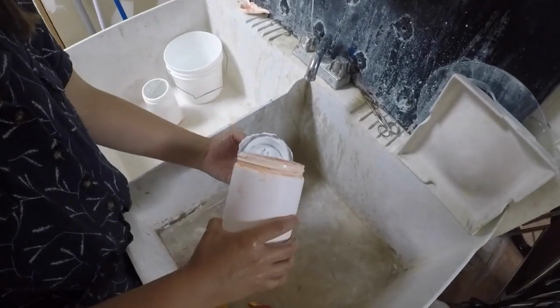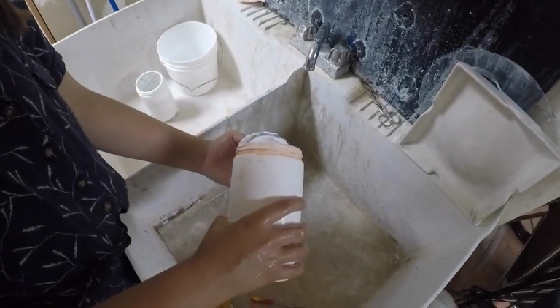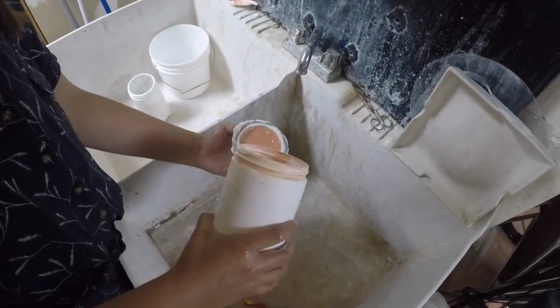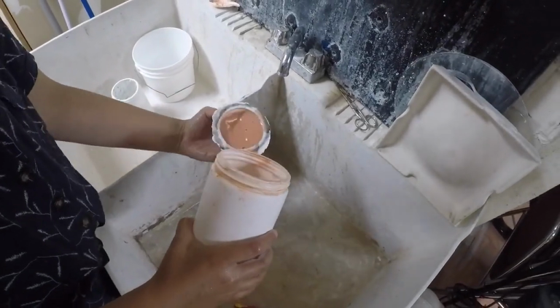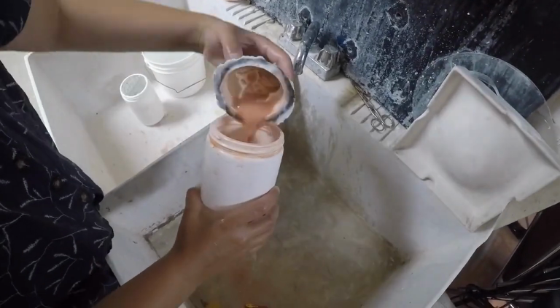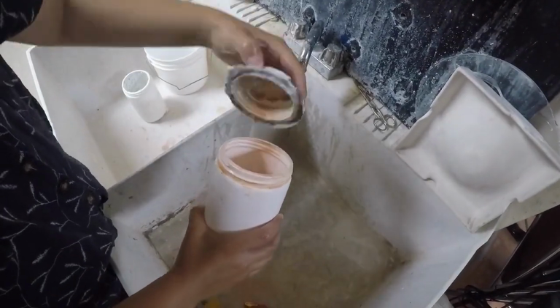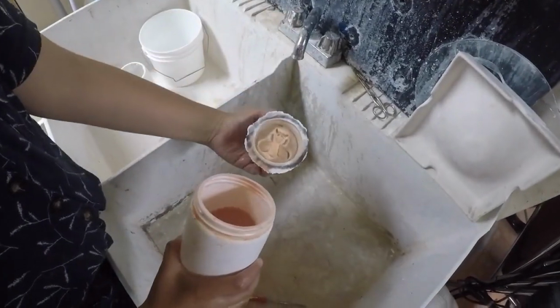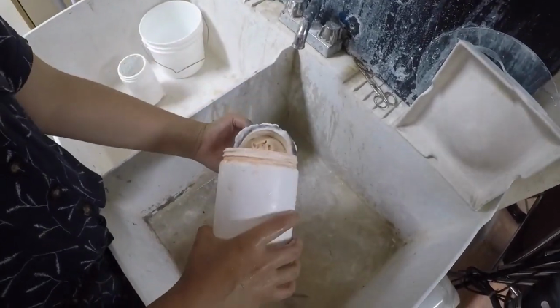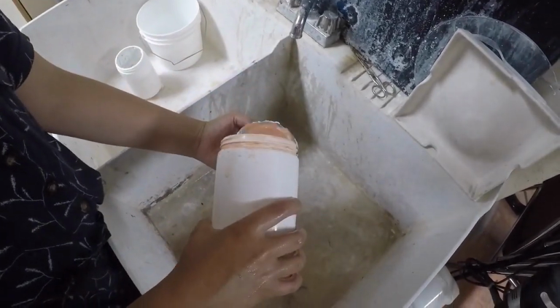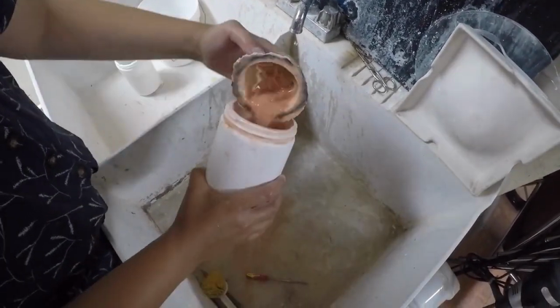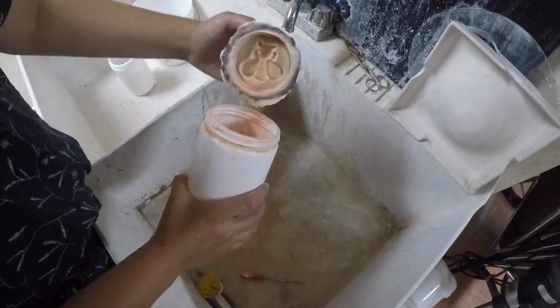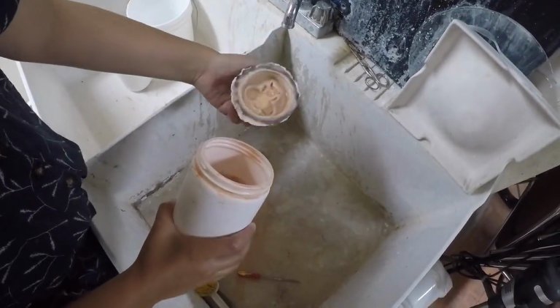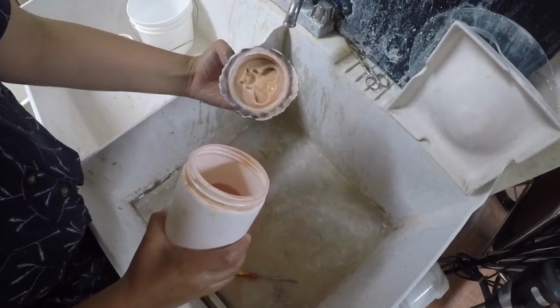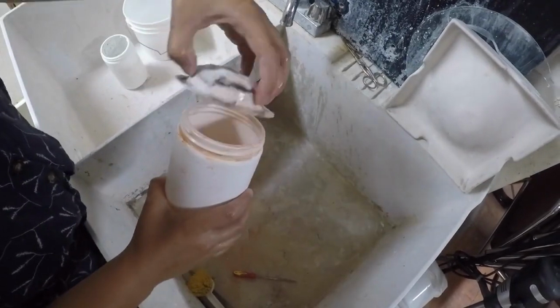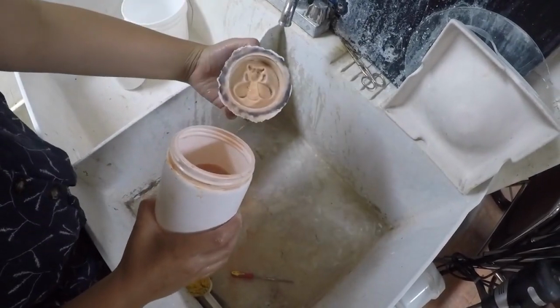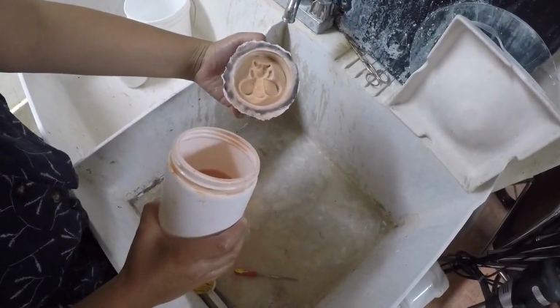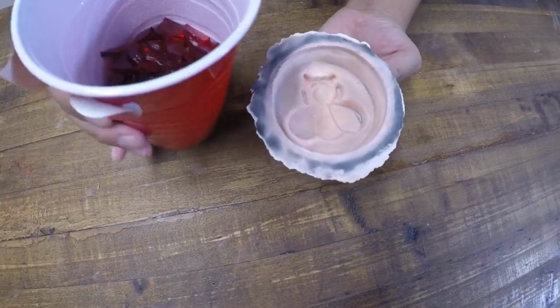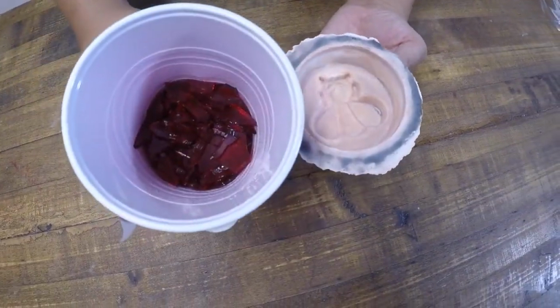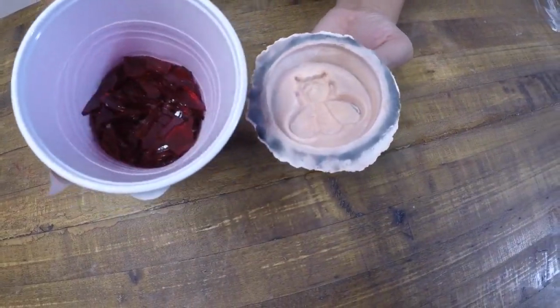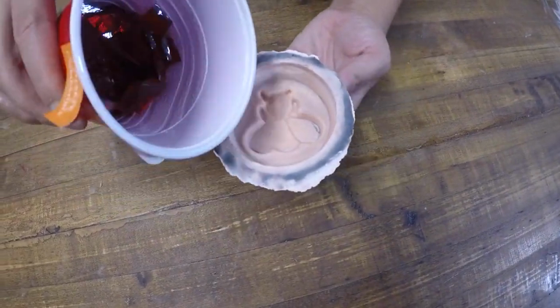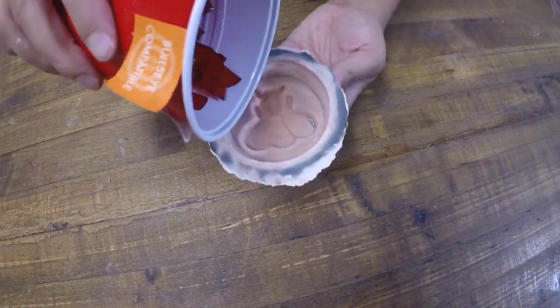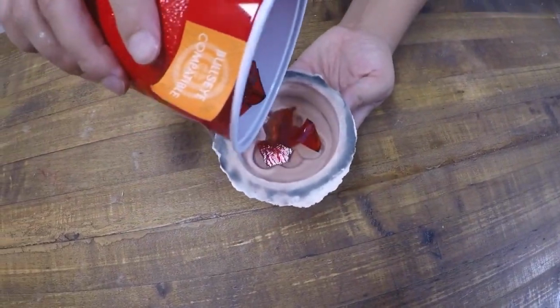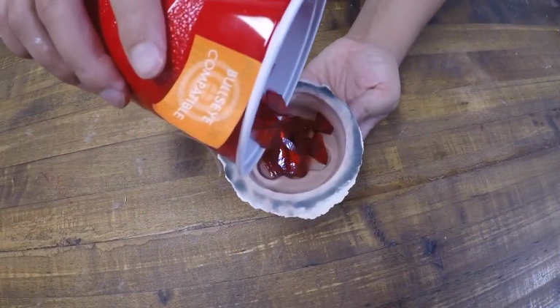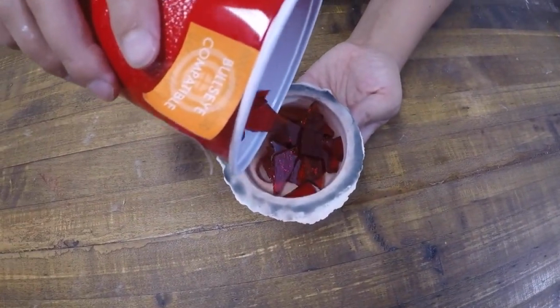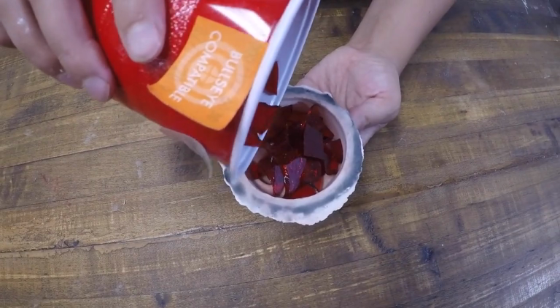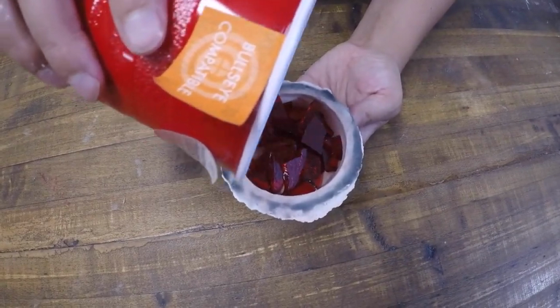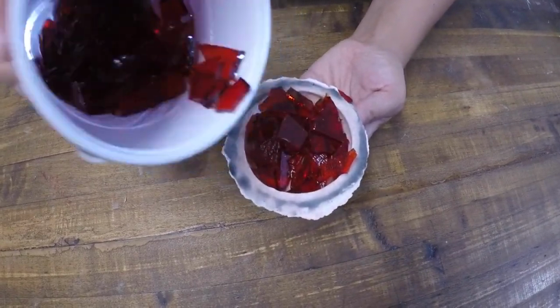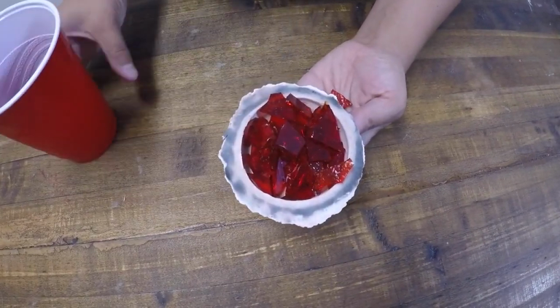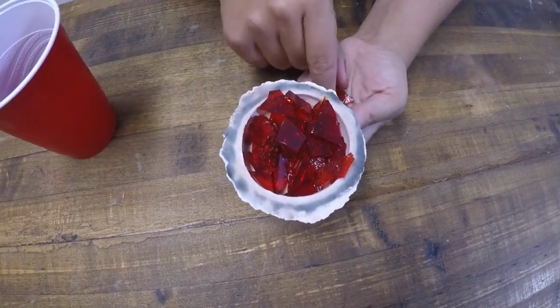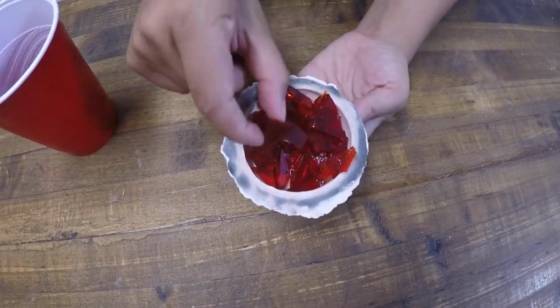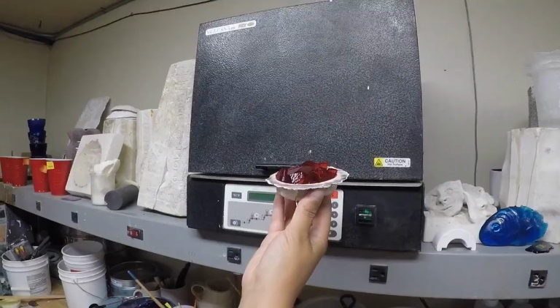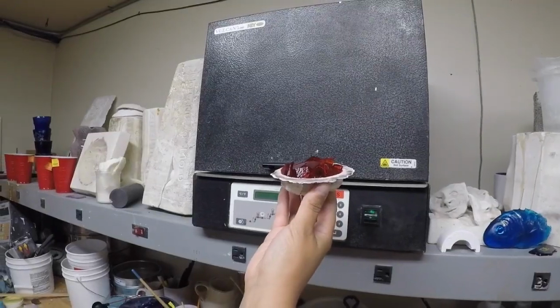Use a release agent to prime your mold. Here we're using Bullseye Kiln Wash. After your primer is completely dry, add the glass to your mold and place it in the kiln to be fired.